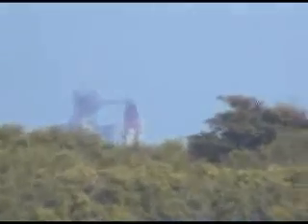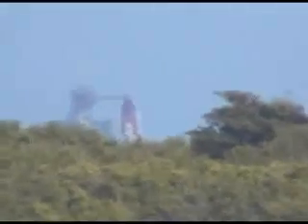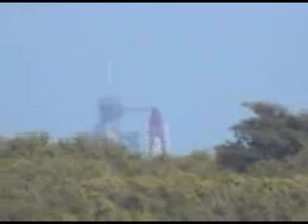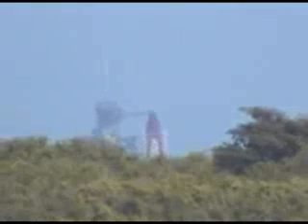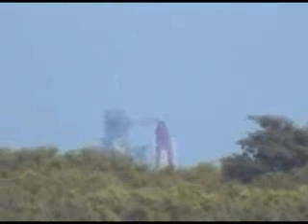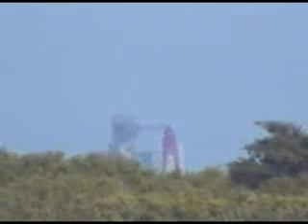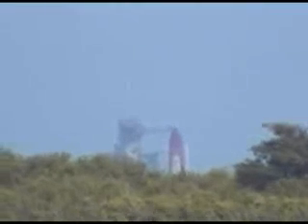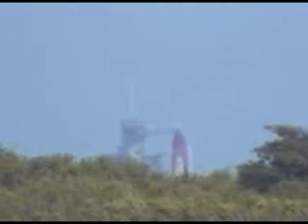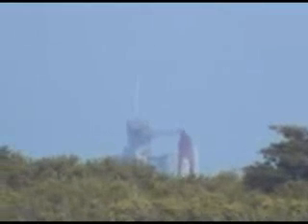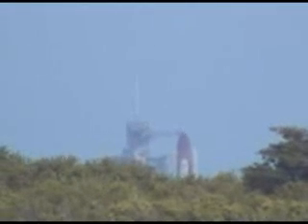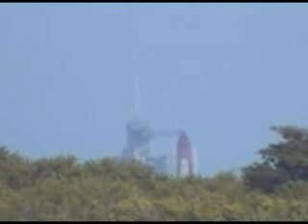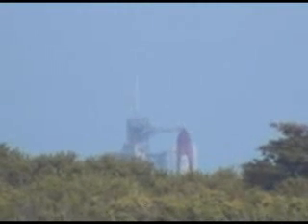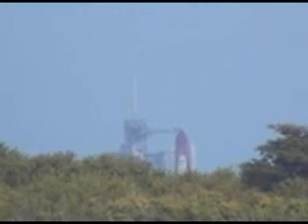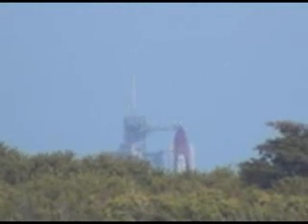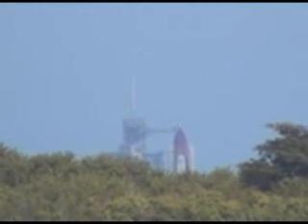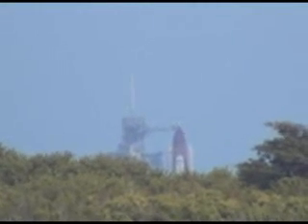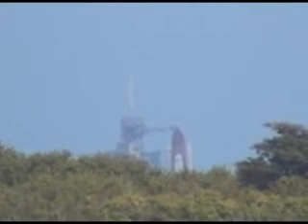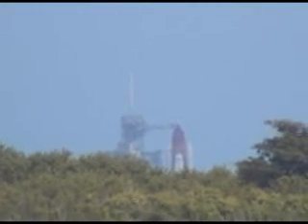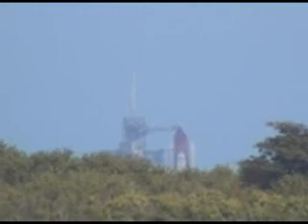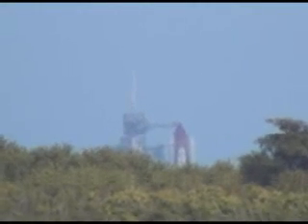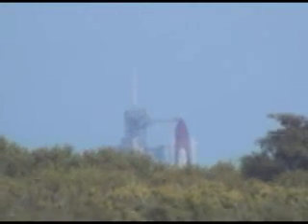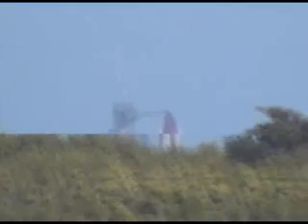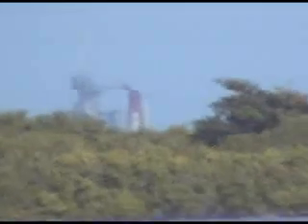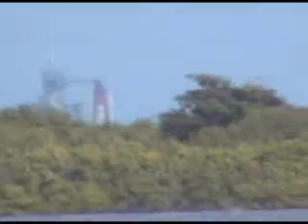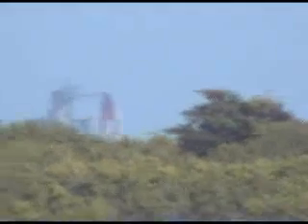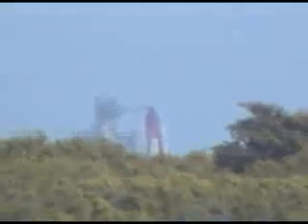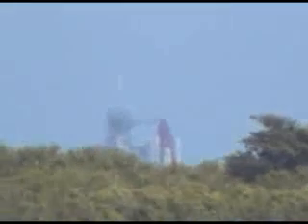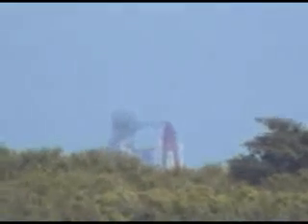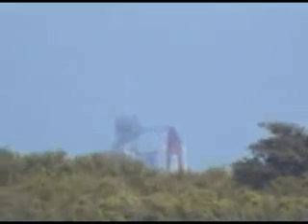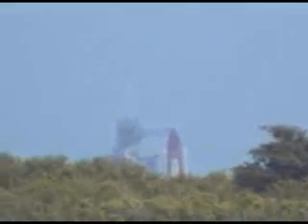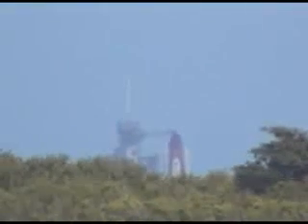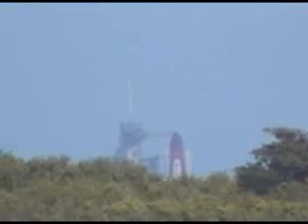Pilot George Sampson has cleared the caution and warning memory system. Discovery OCC, close the launch advisories and initiate APU flow.